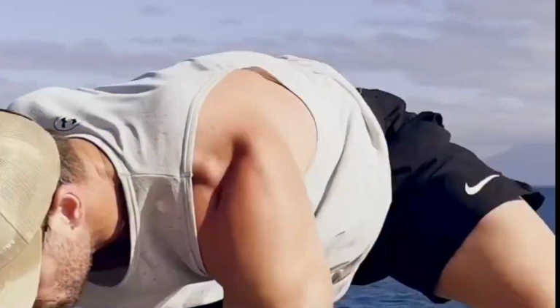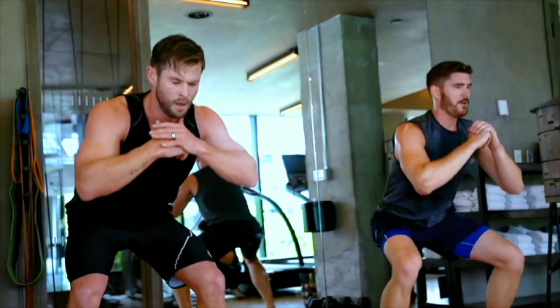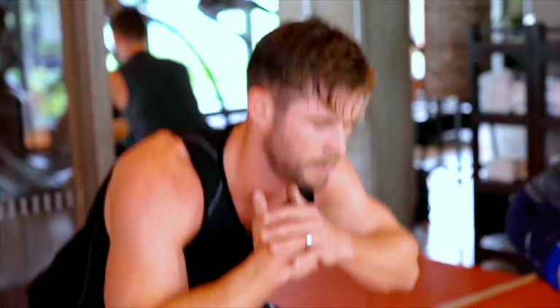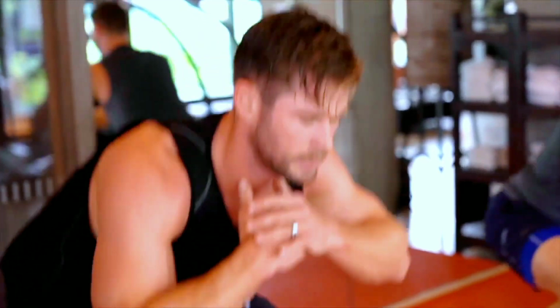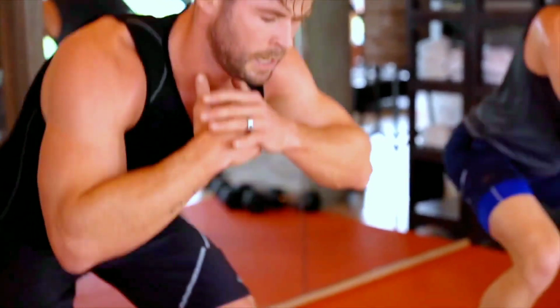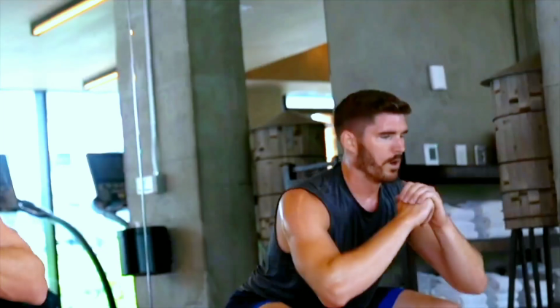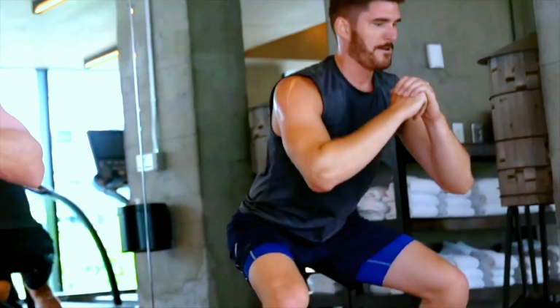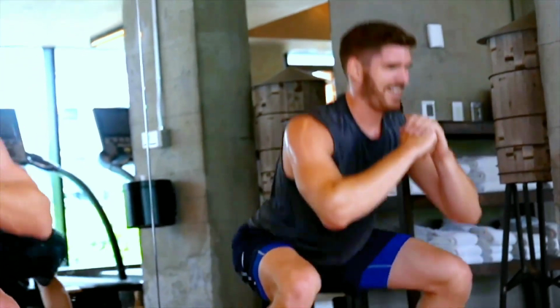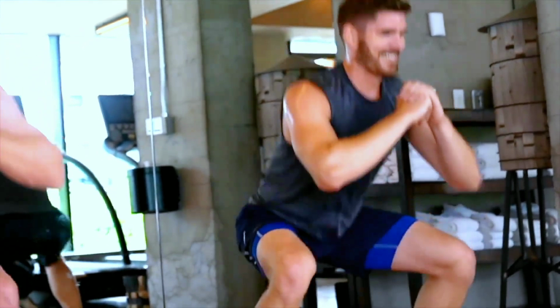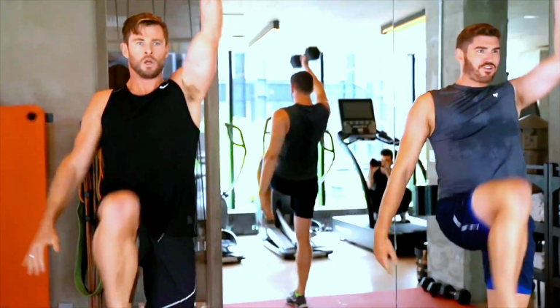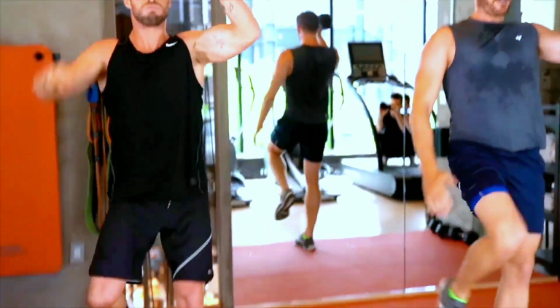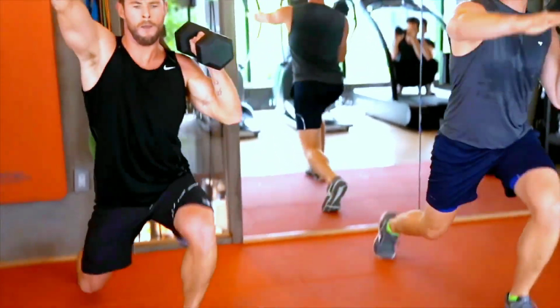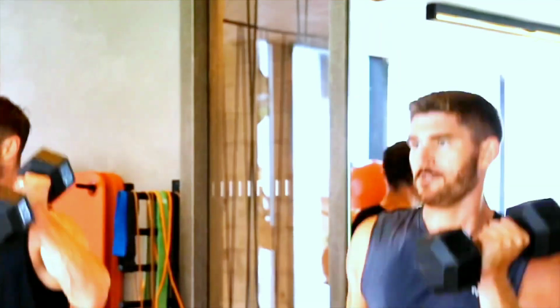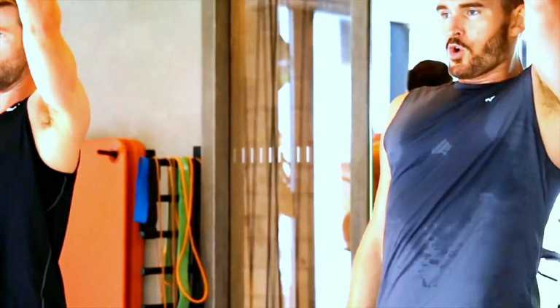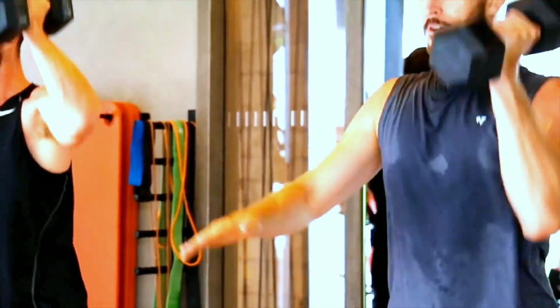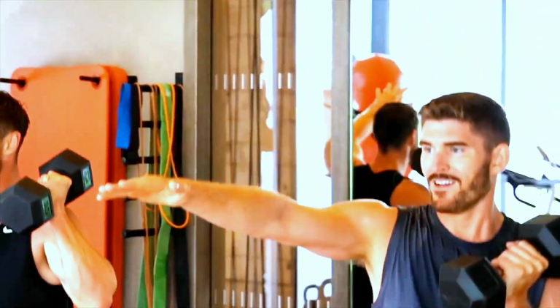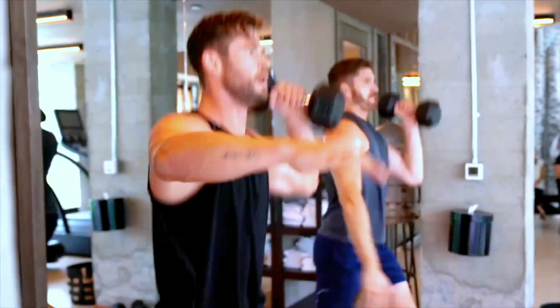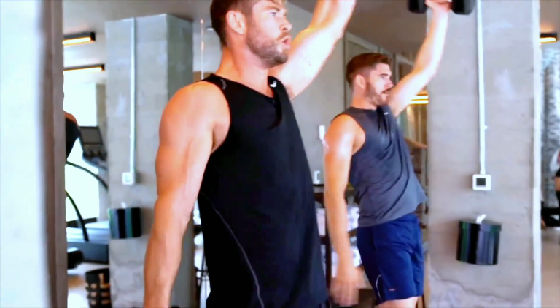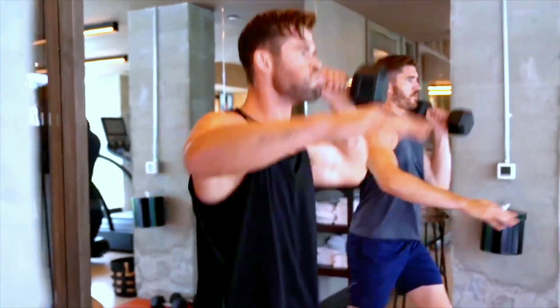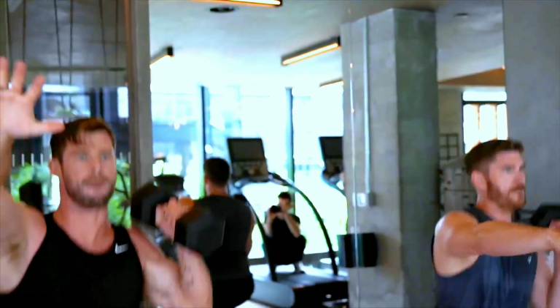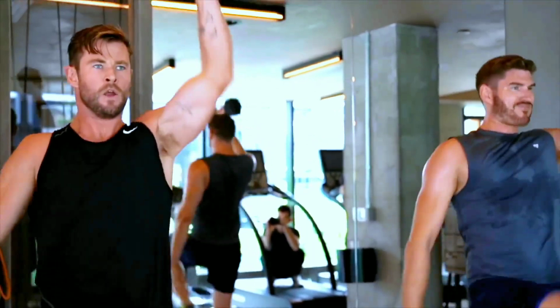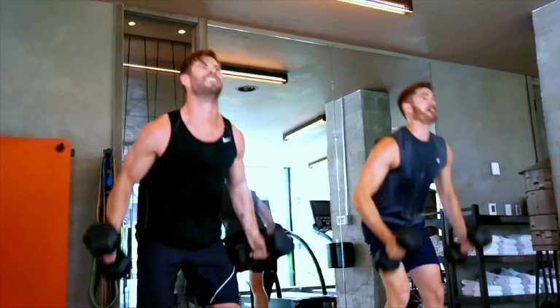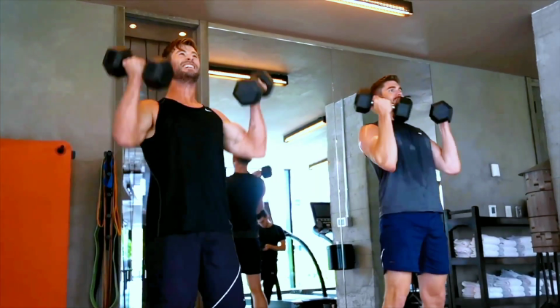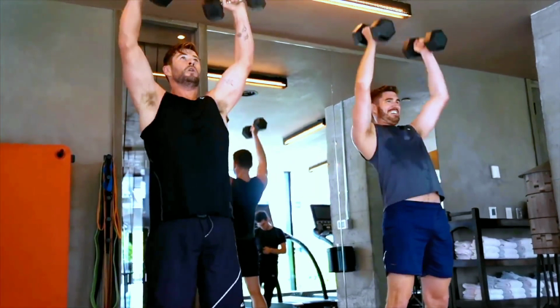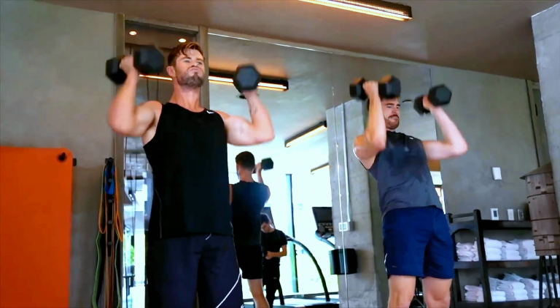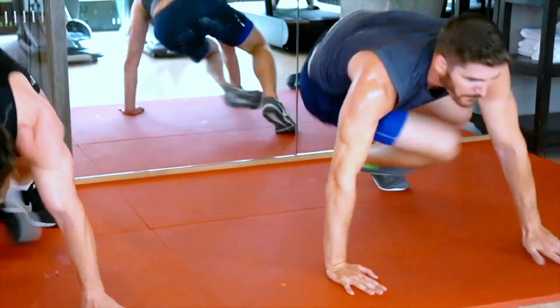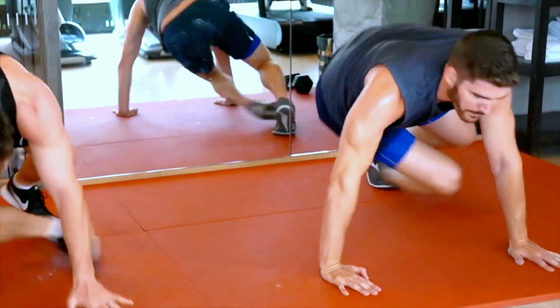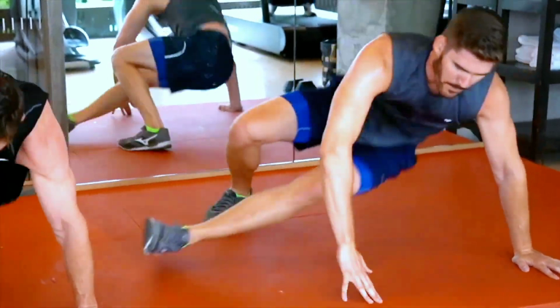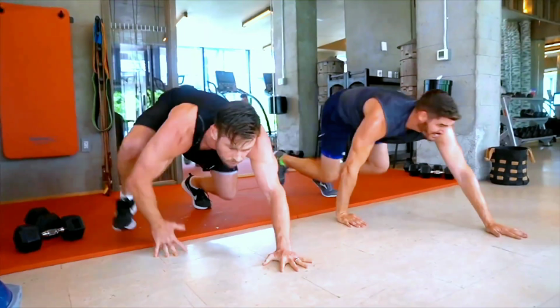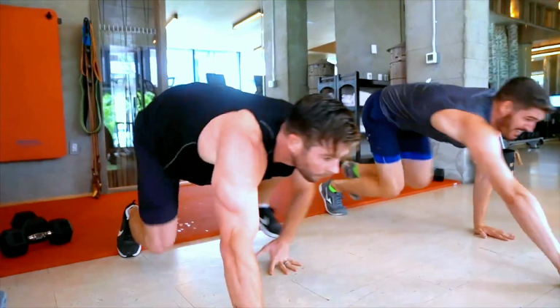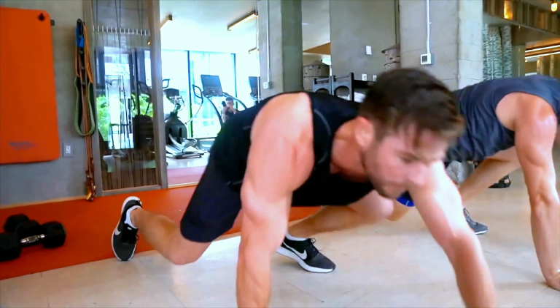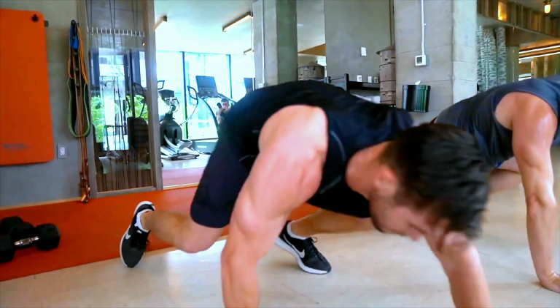Tuesday: Cardiovascular exercise. Choose your favorite form of cardio, such as running, cycling, or swimming. Perform 30-60 minutes of continuous activity at a moderate to high intensity. Cool down with 5-10 minutes of stretching.